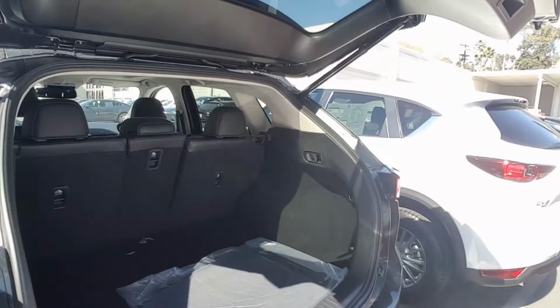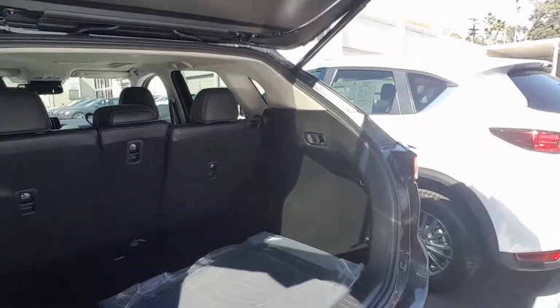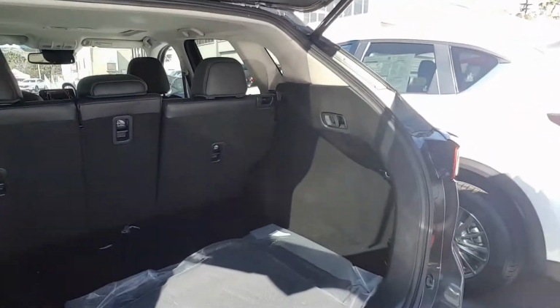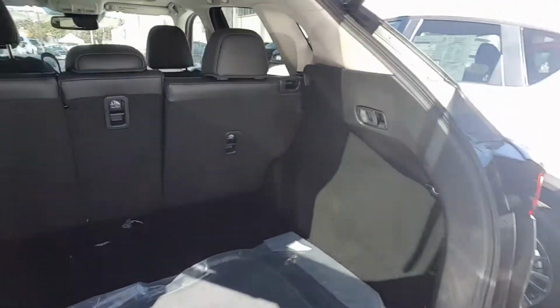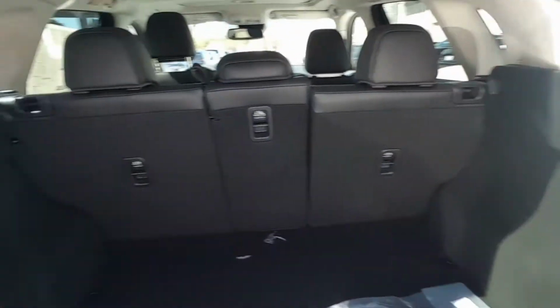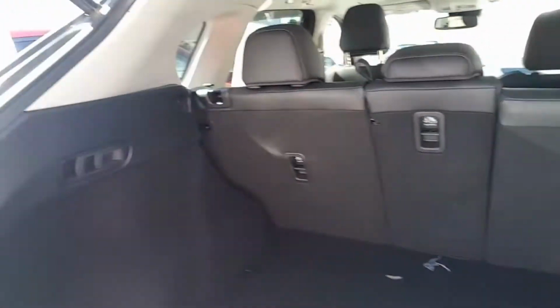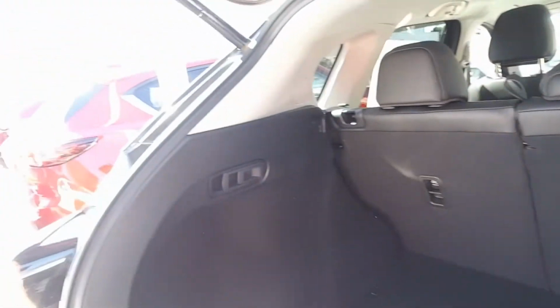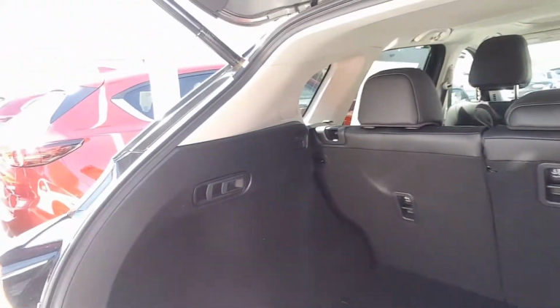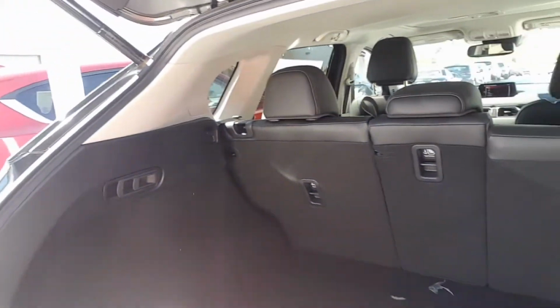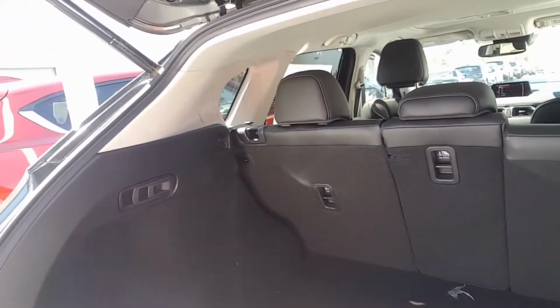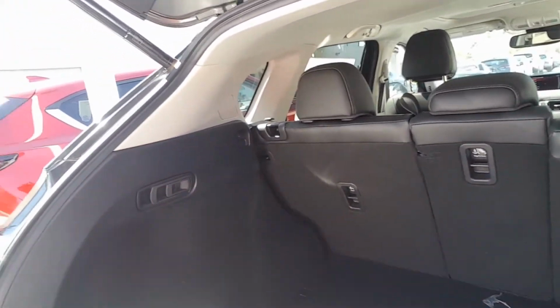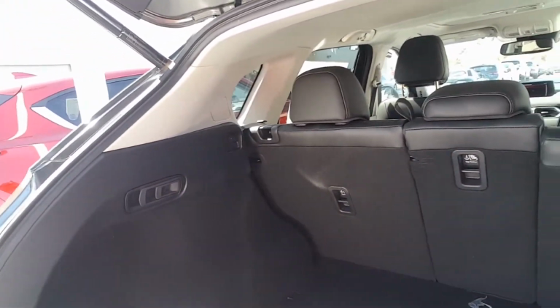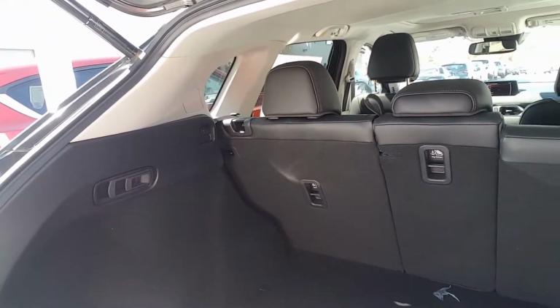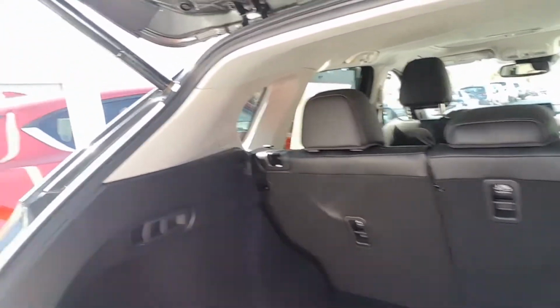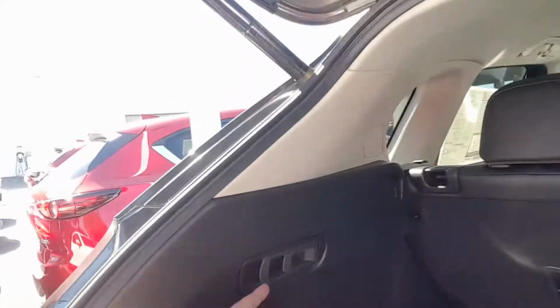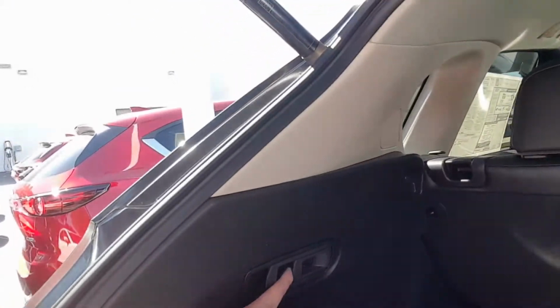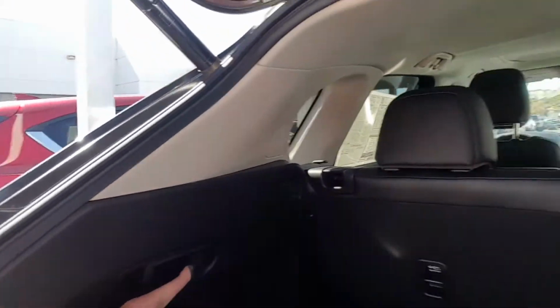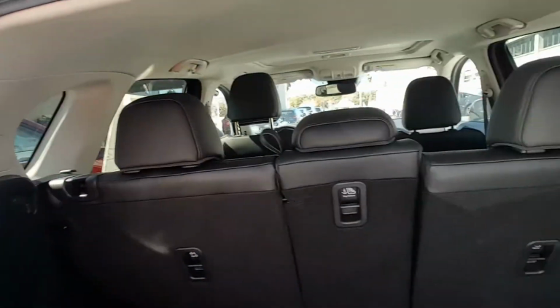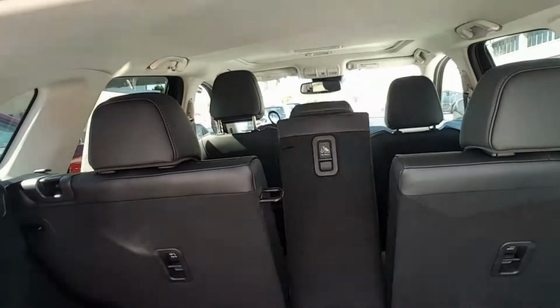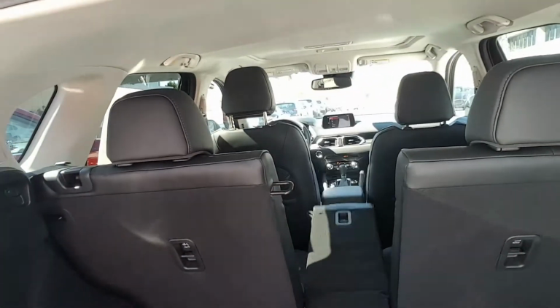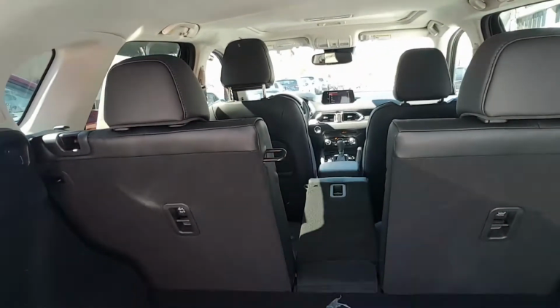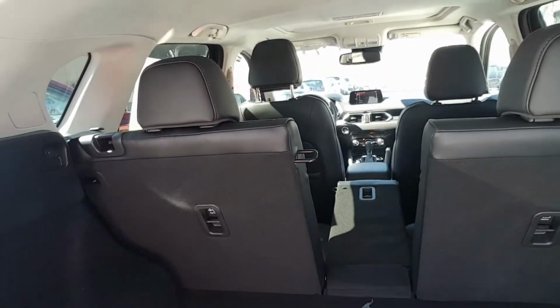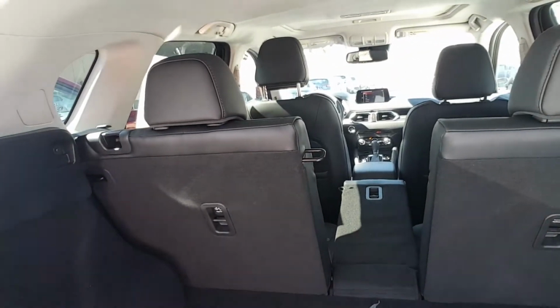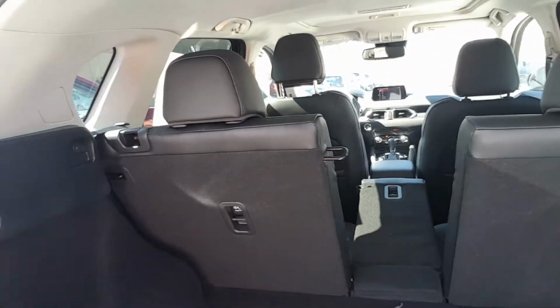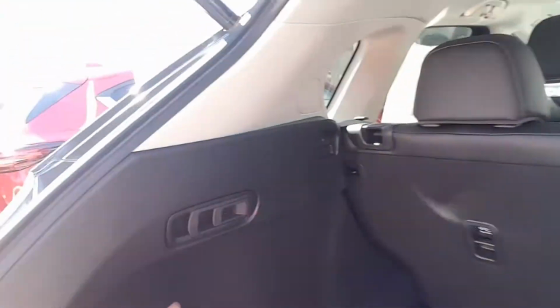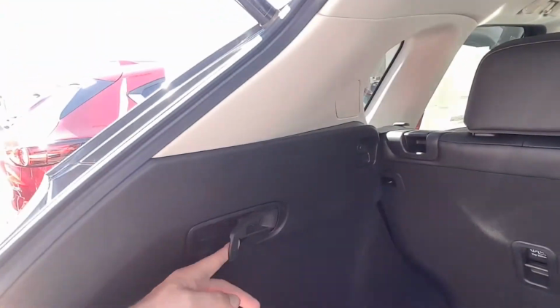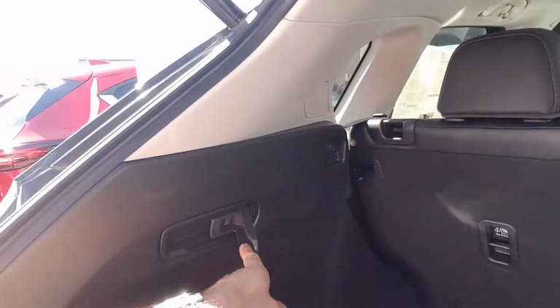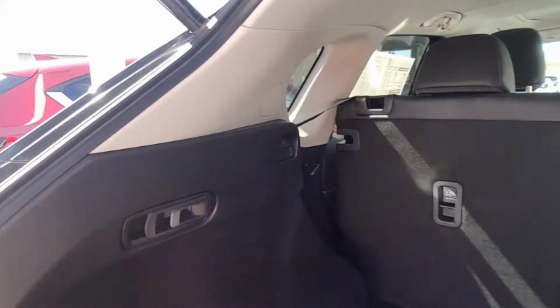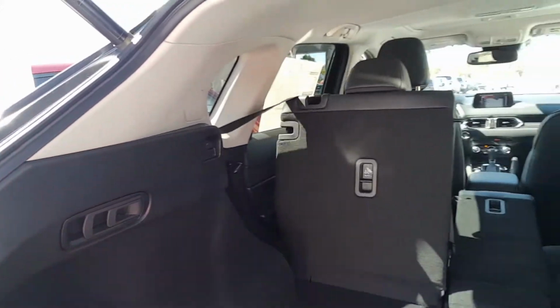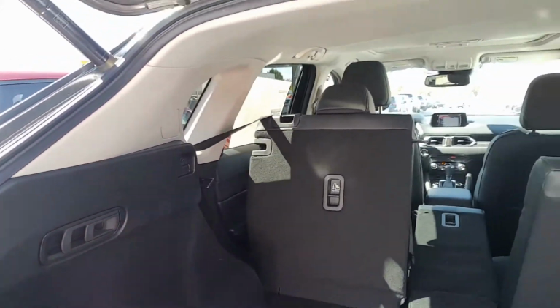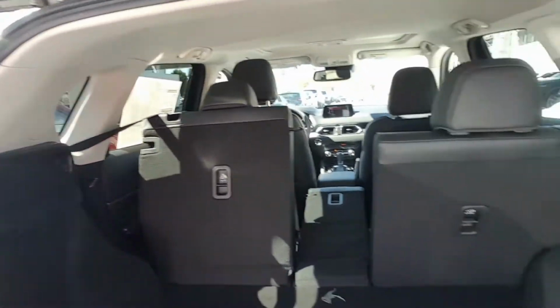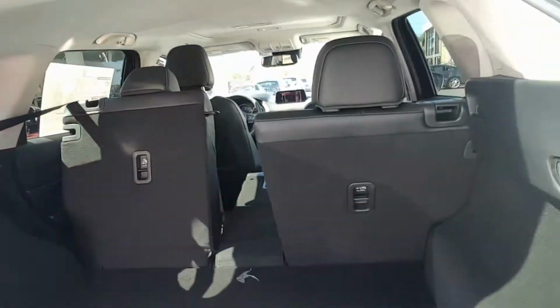It's pretty good space — even with five people inside you still have decent trunk room. You can also use these handles to fold the rear seats down, and this side goes down as well.